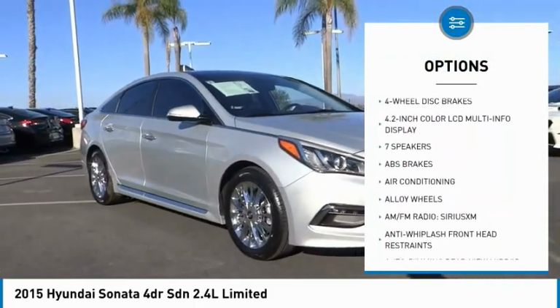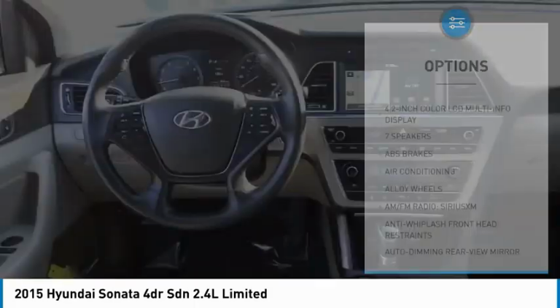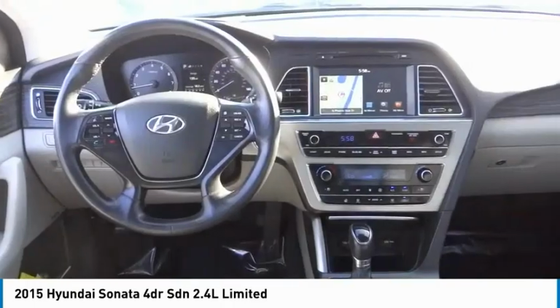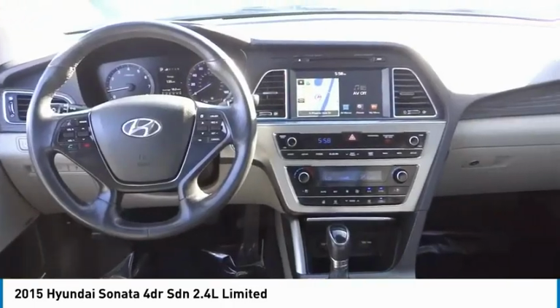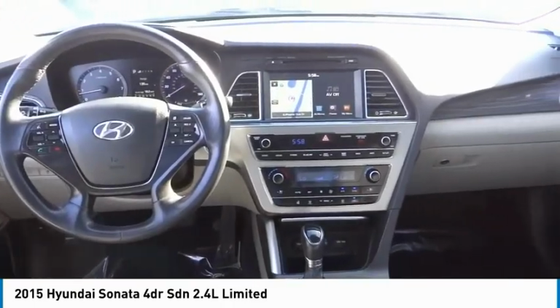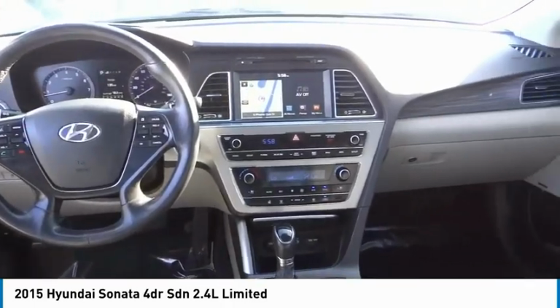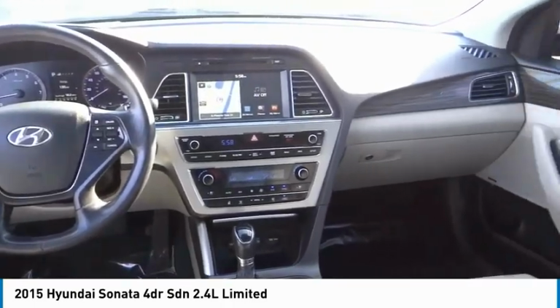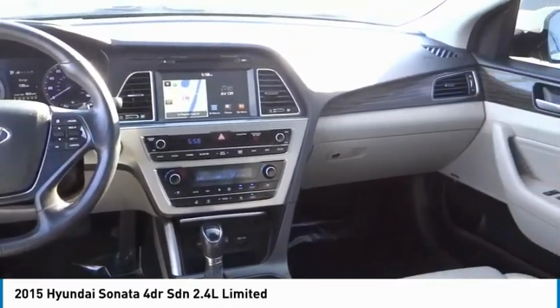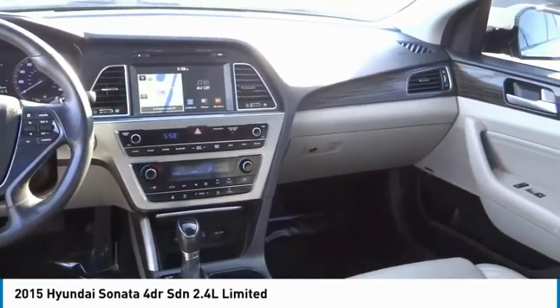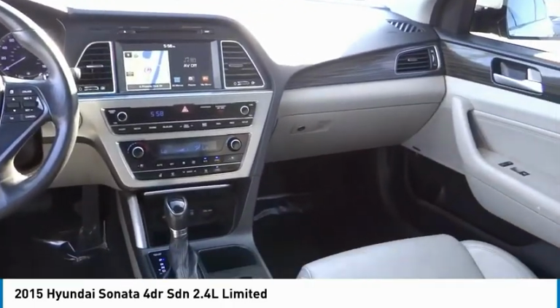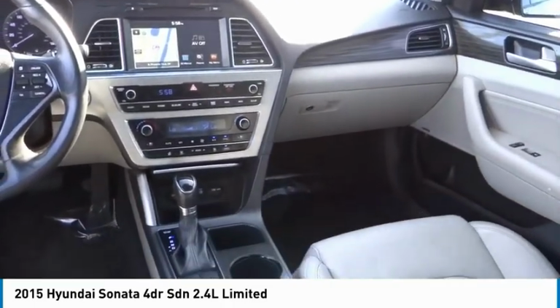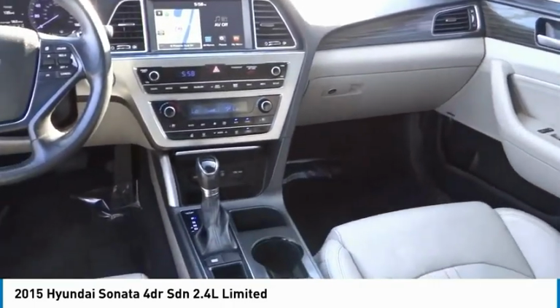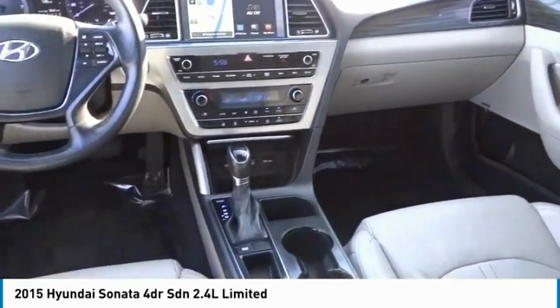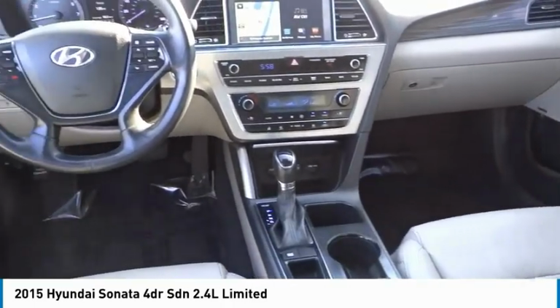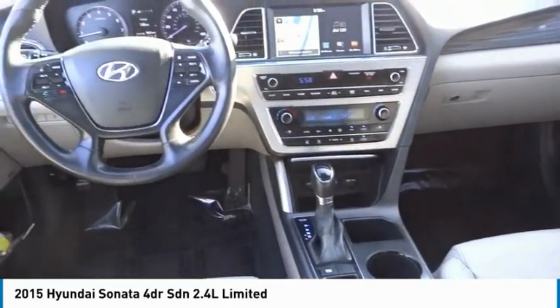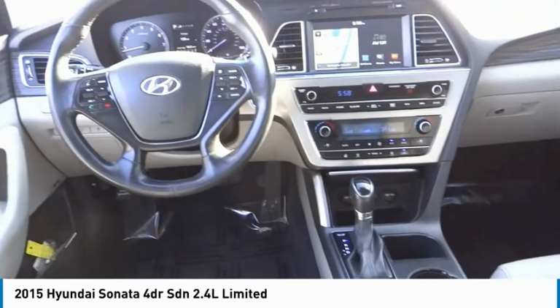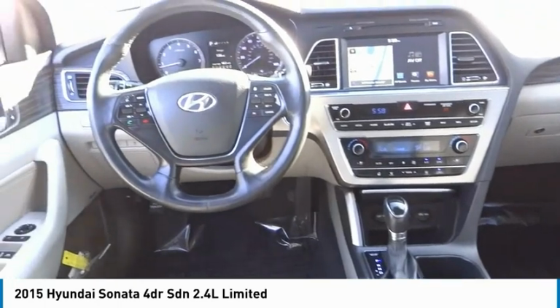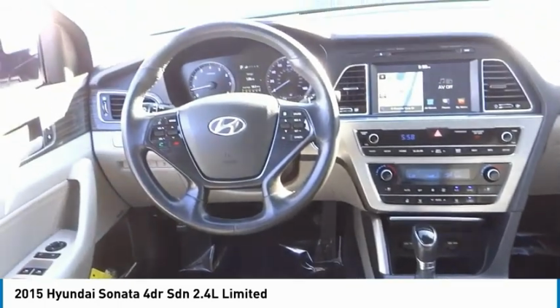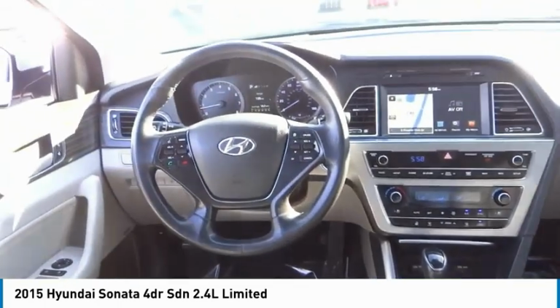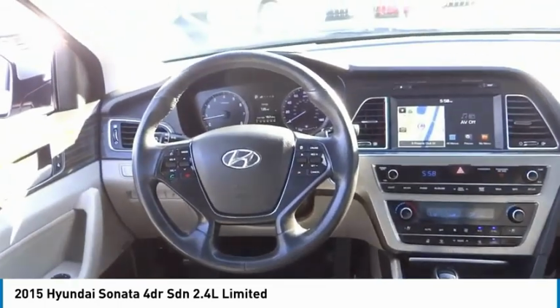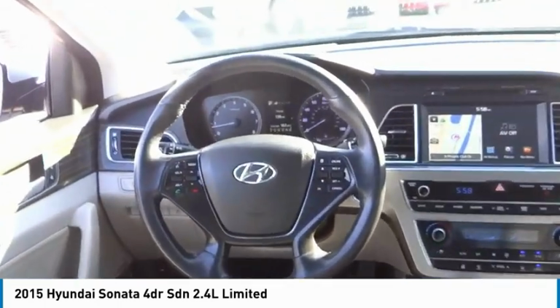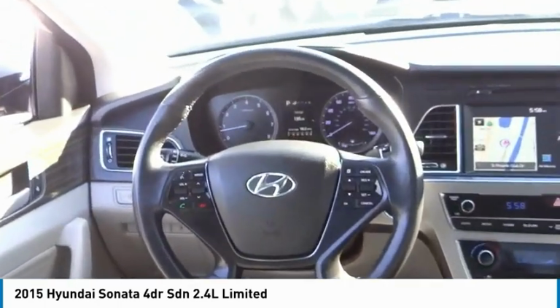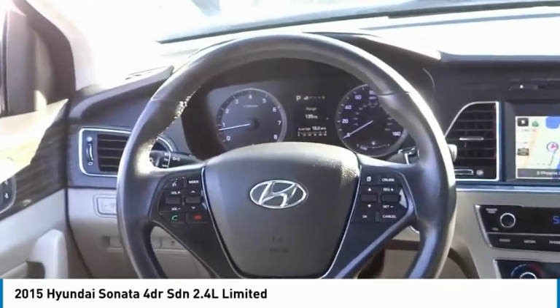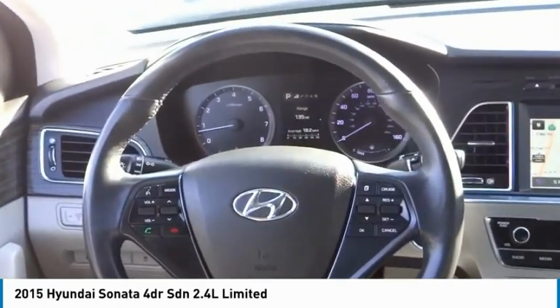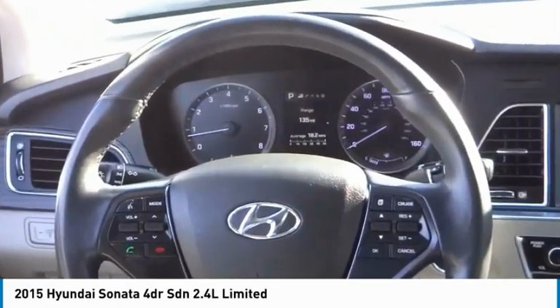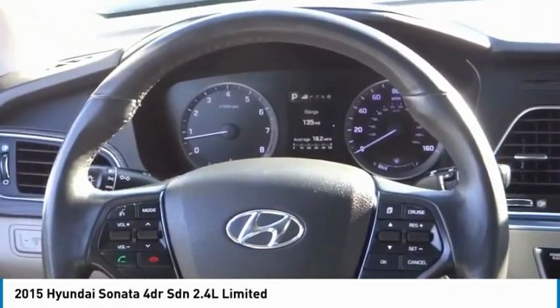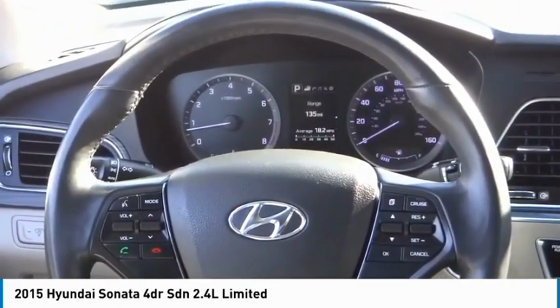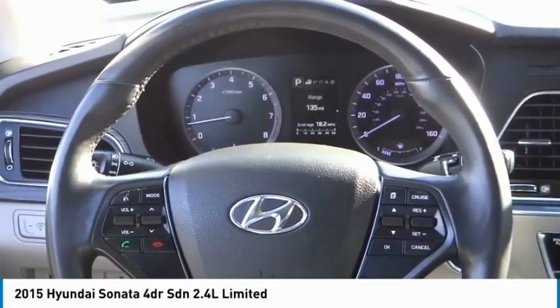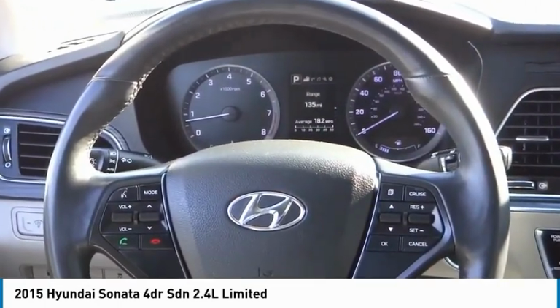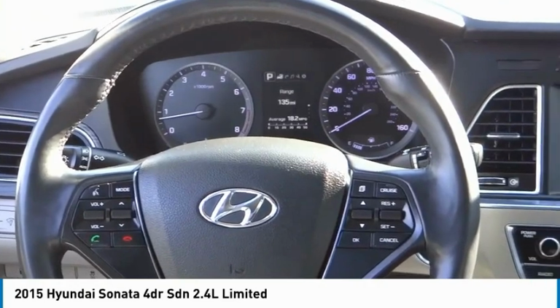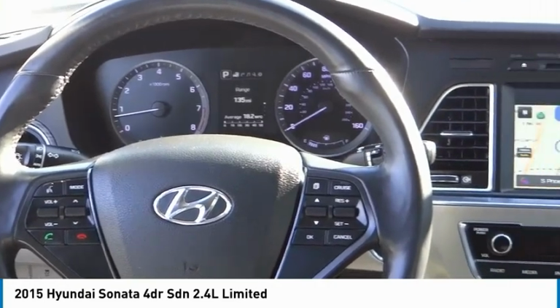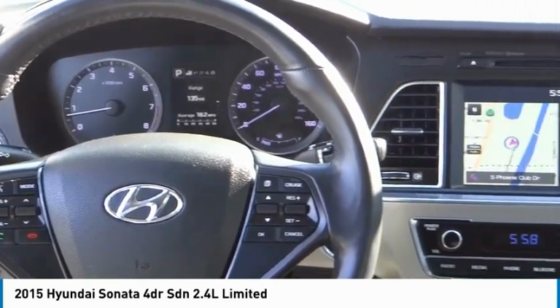Four-wheel disc brakes, speed control, rear window defroster, navigation system. This vehicle offers reliability and good looks at a great price. So come in and take a test drive today.